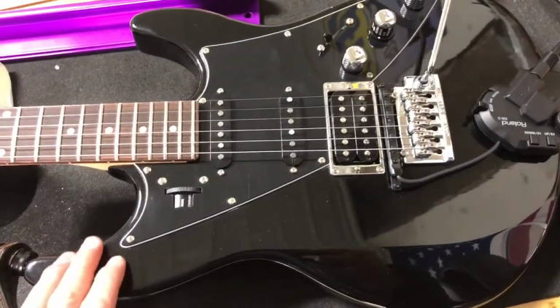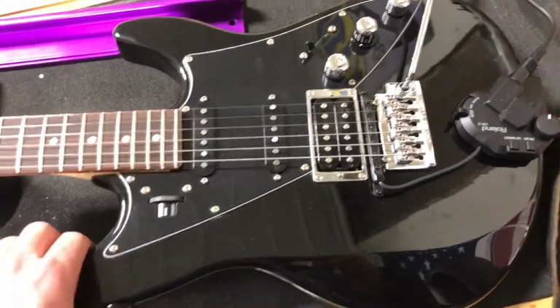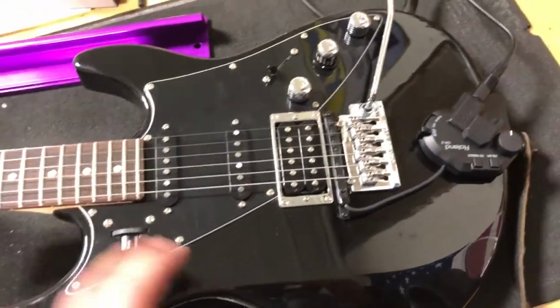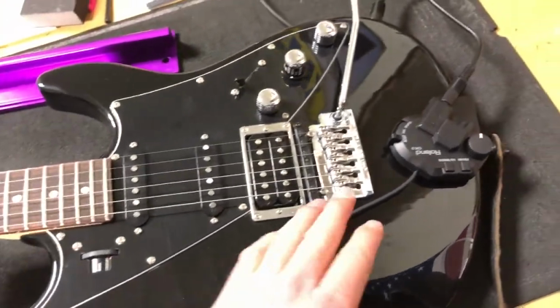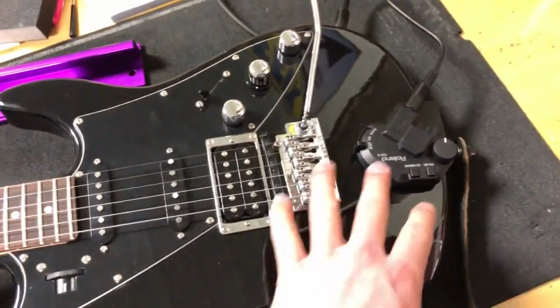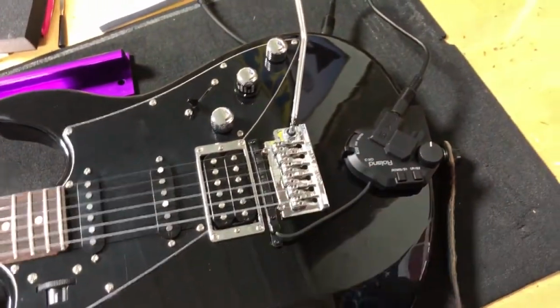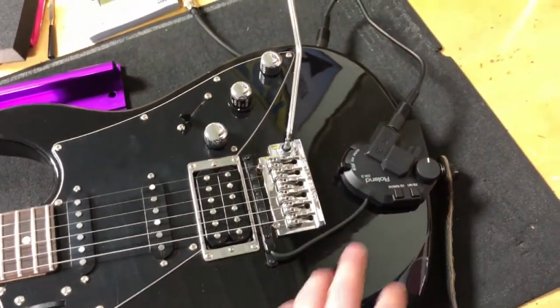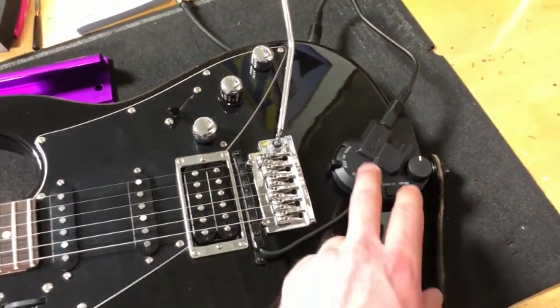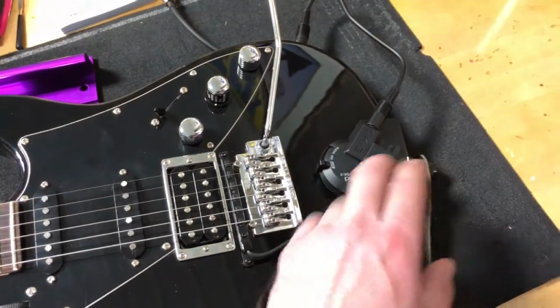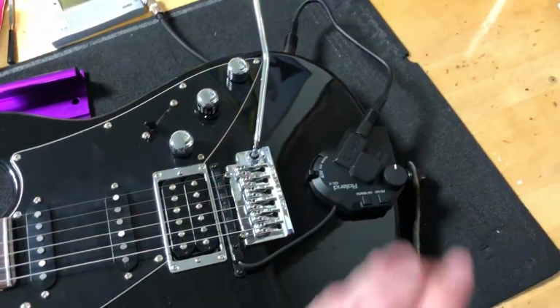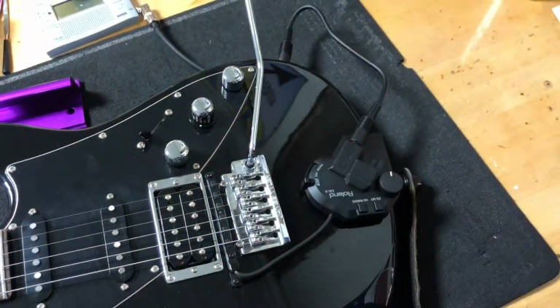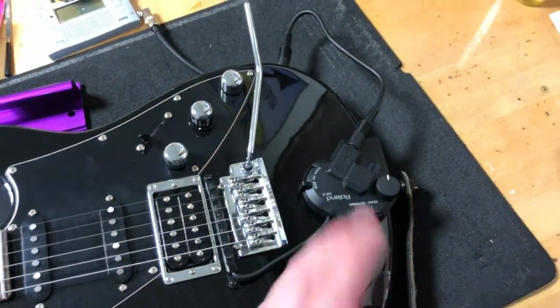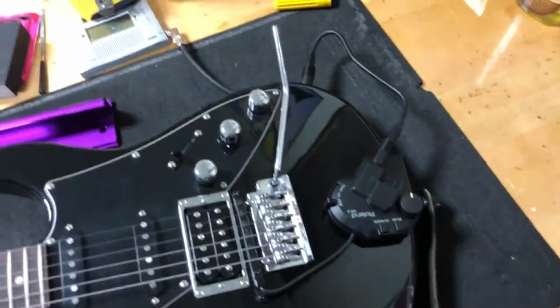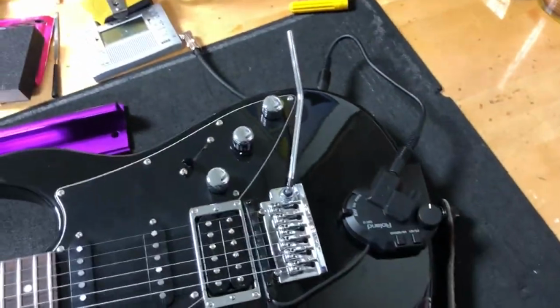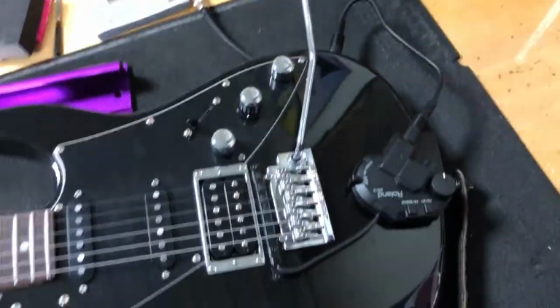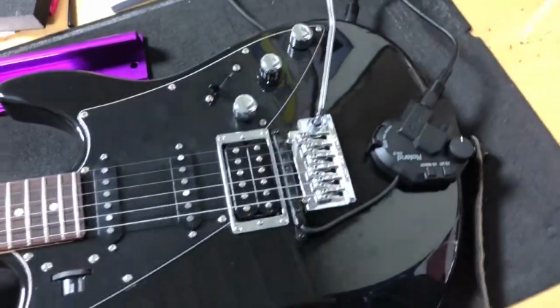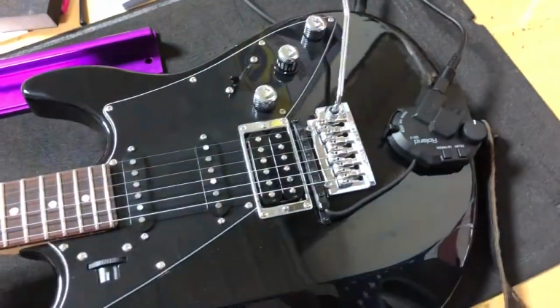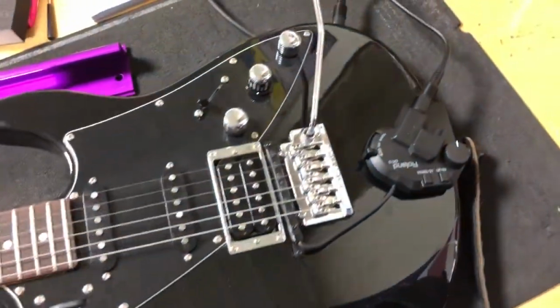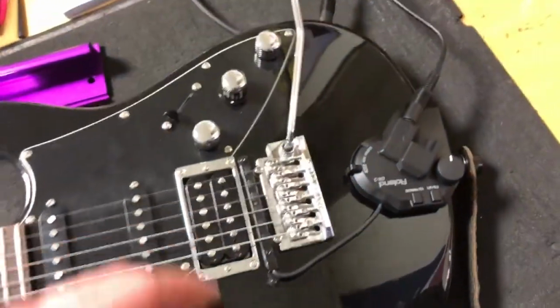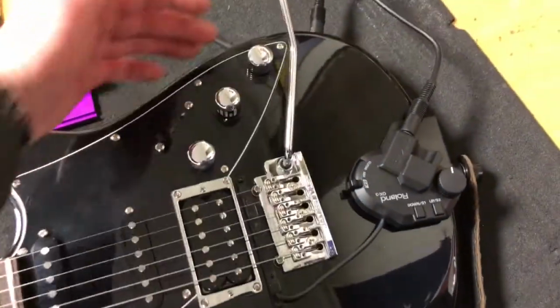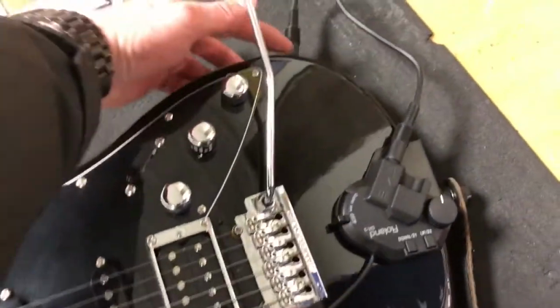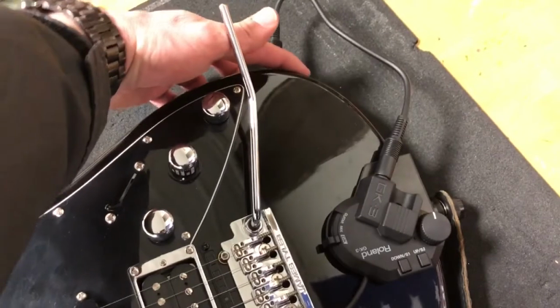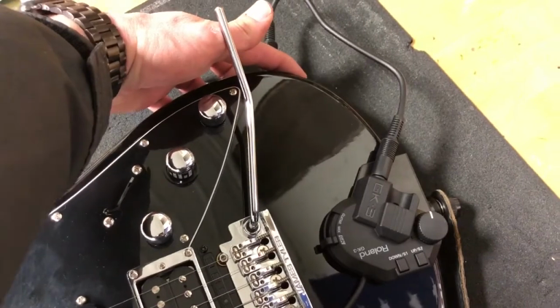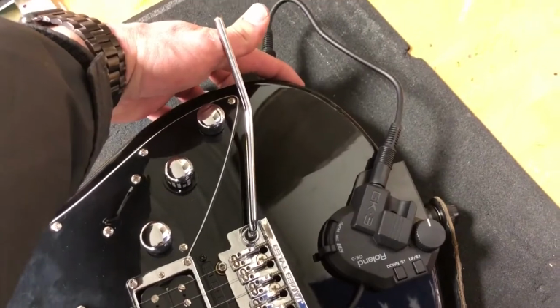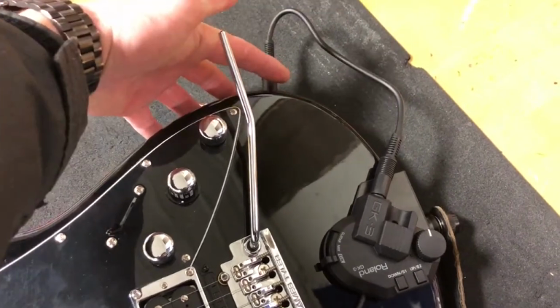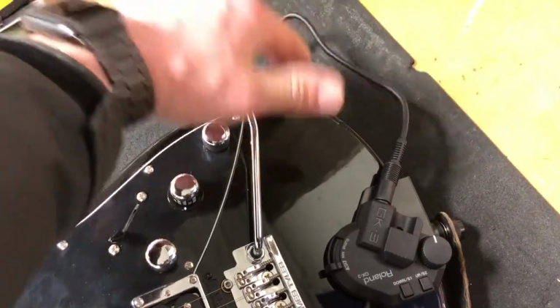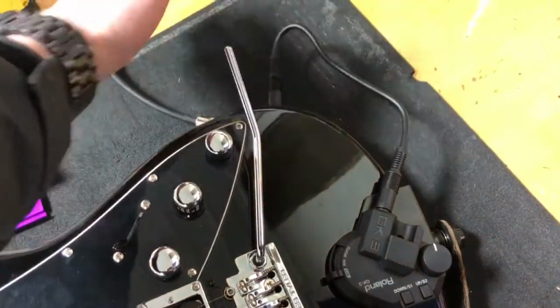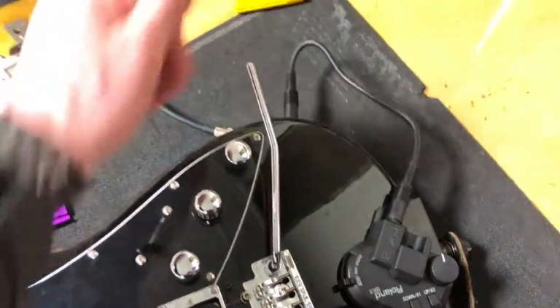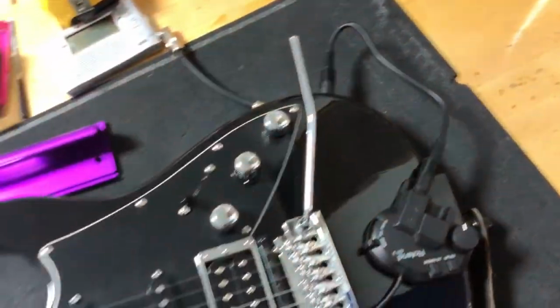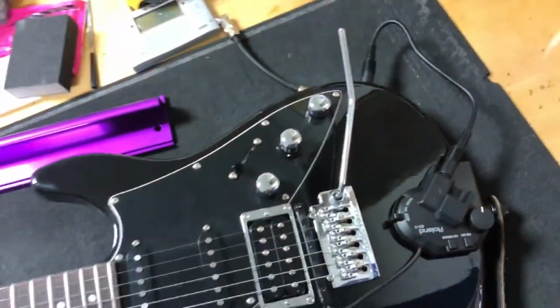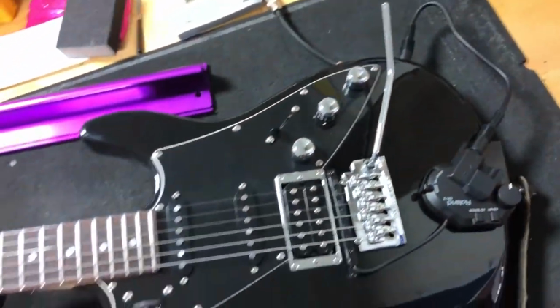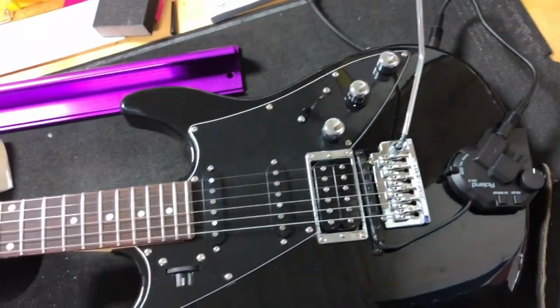So what I did is I obviously installed the GK. I'm going to use the GK into the GR55 synth pedal, and I'm also going to use the Variax port to go into my Line 6 X3 pod pedal.